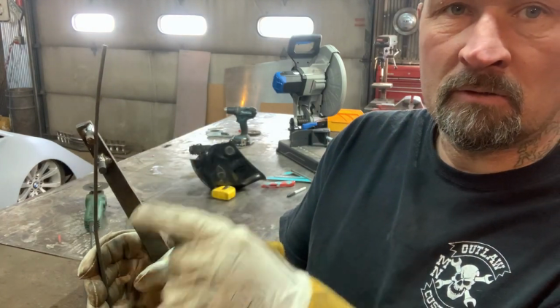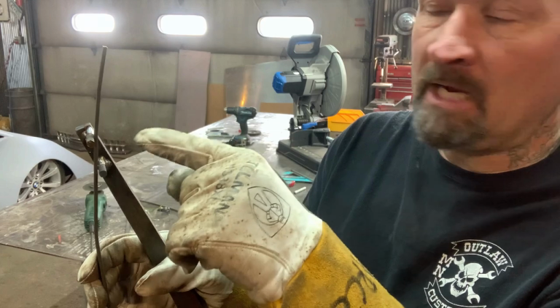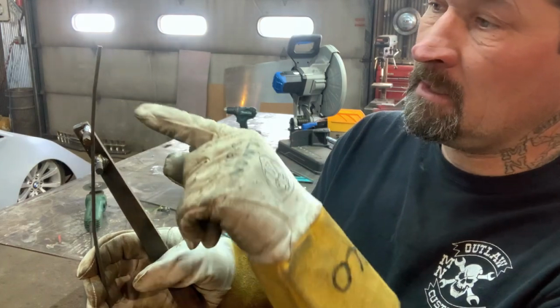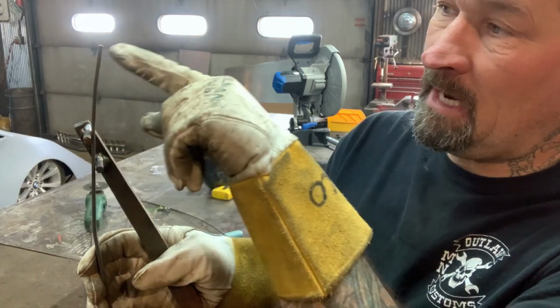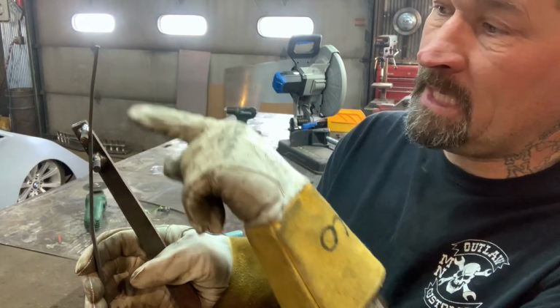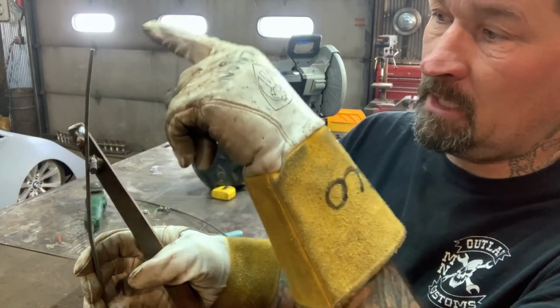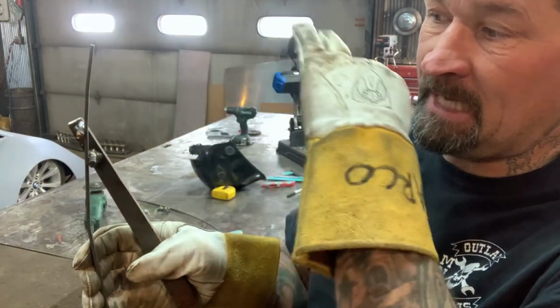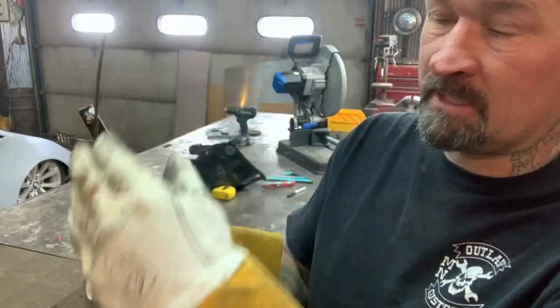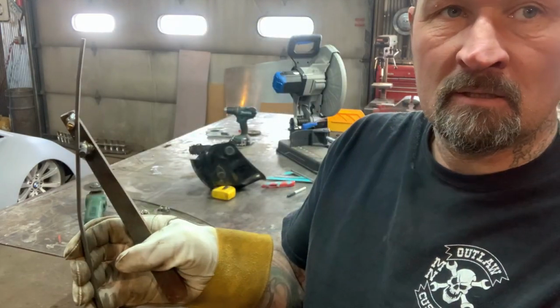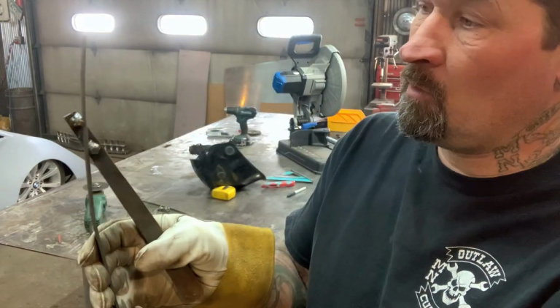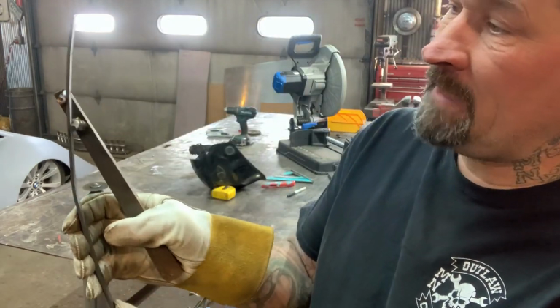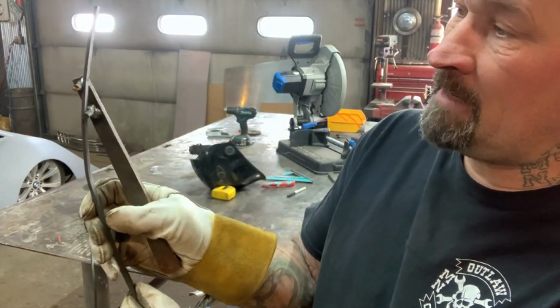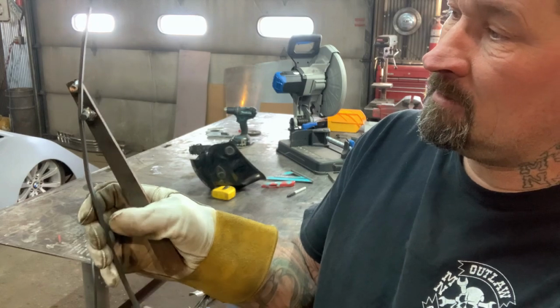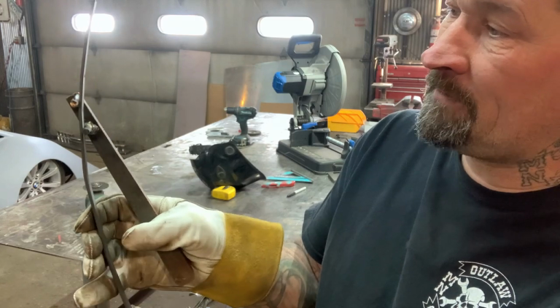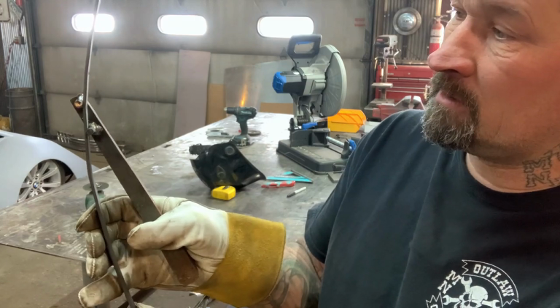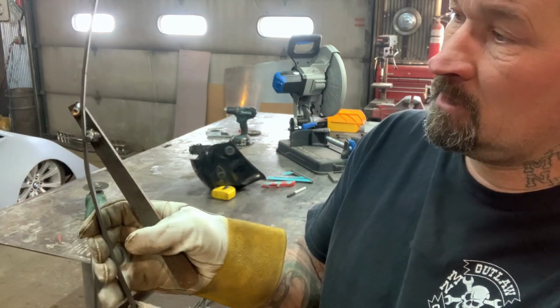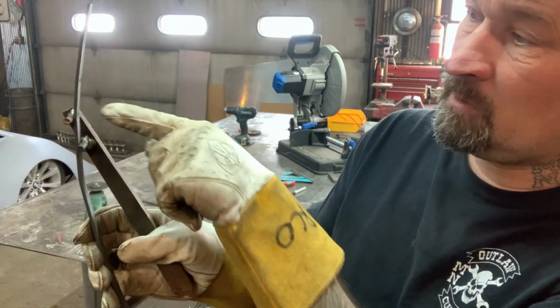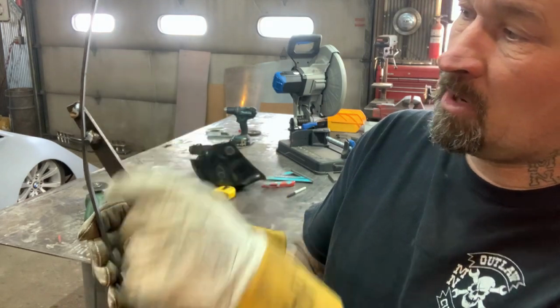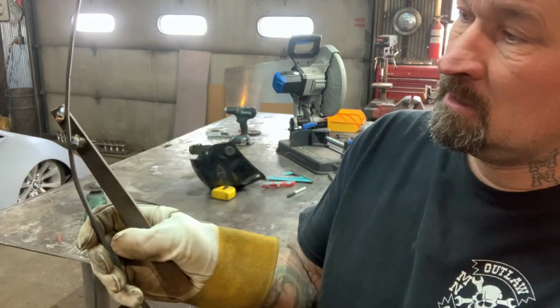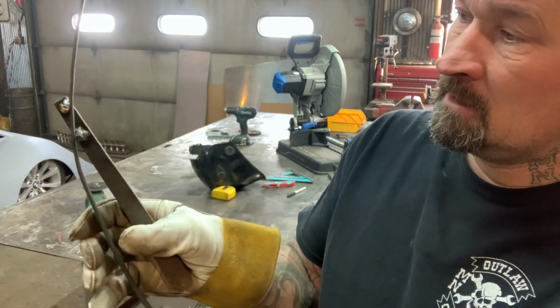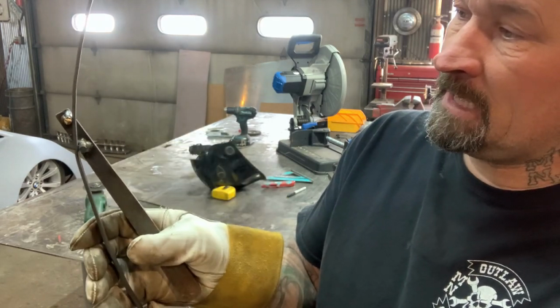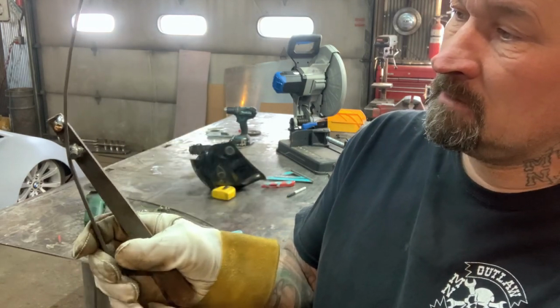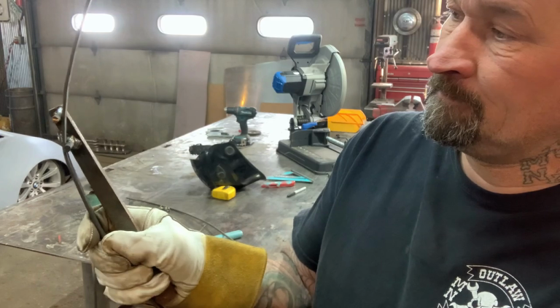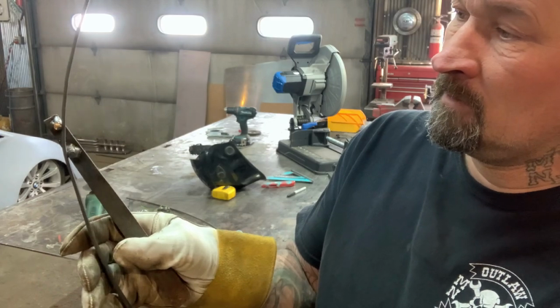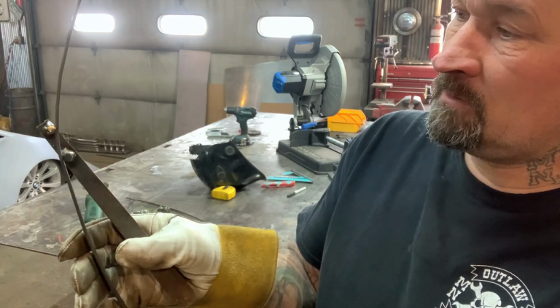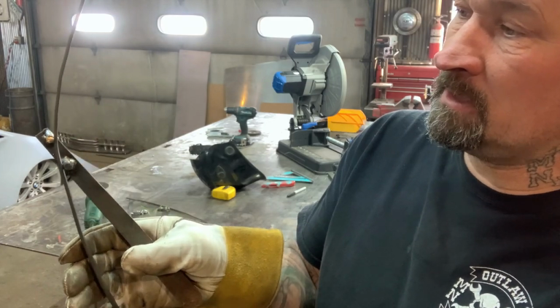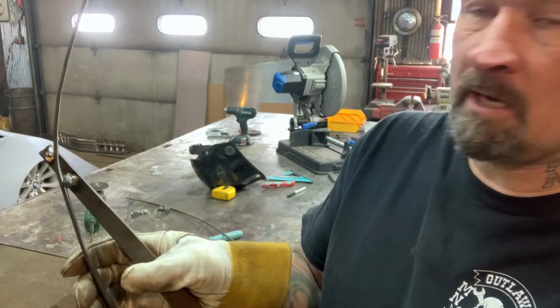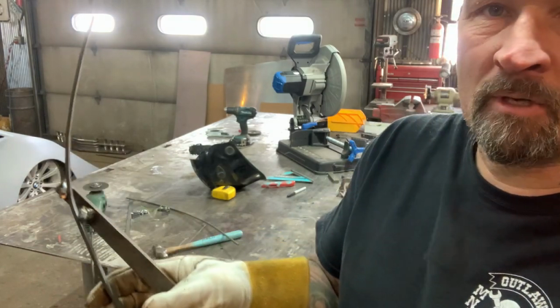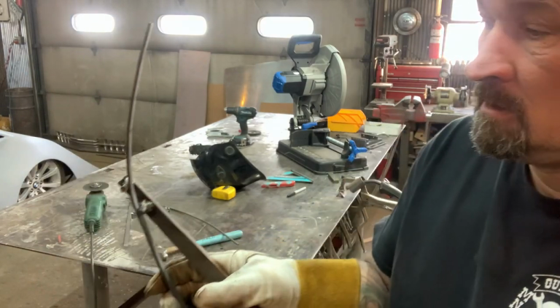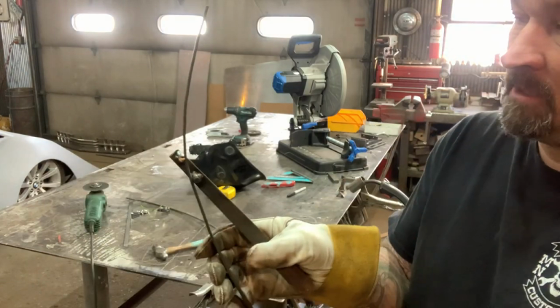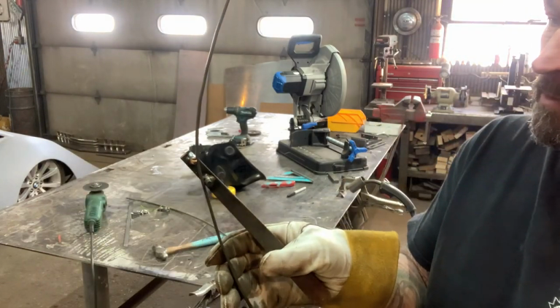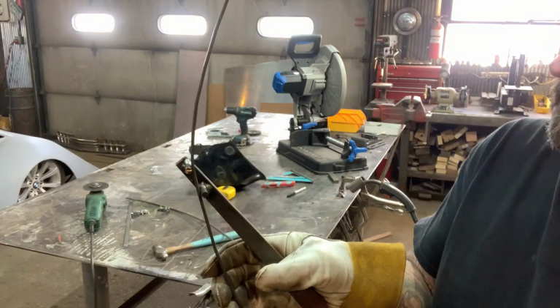That increment — every one inch — it'll give you a nice radius, every one inch of that rod that you're doing. Go to the next one, it leaves a mark, go to the next one, next one. And you can see on camera it's starting to give you a real clean radius.